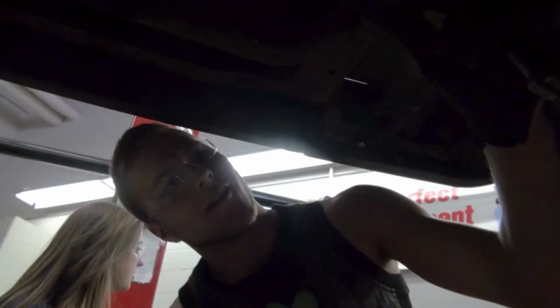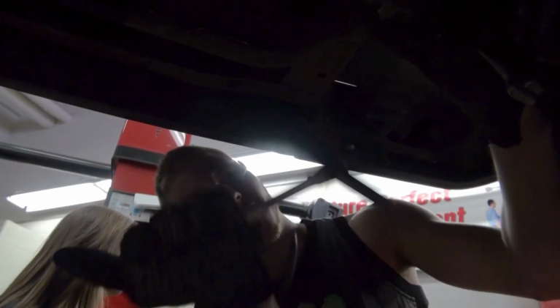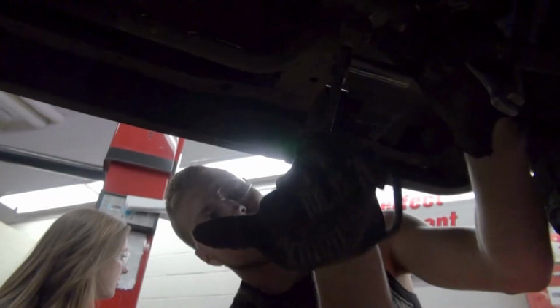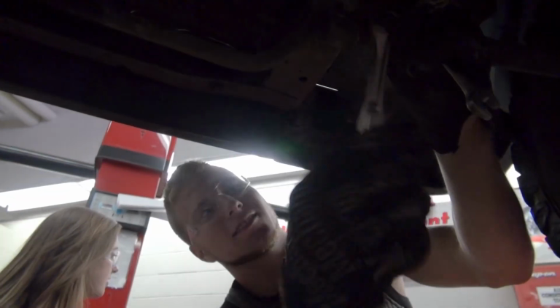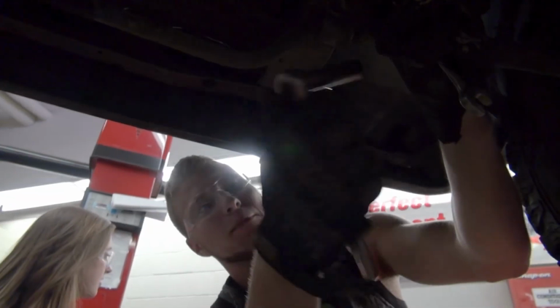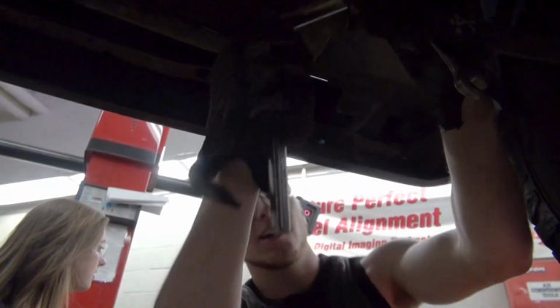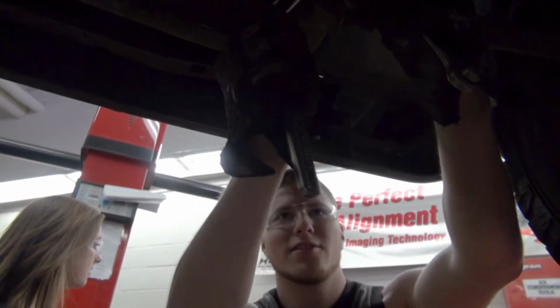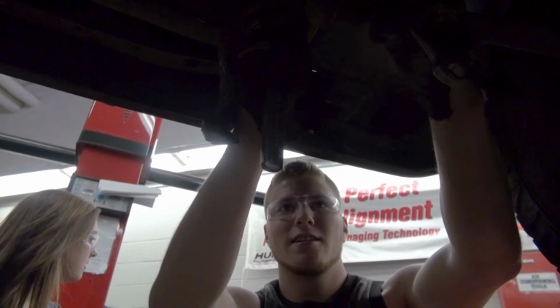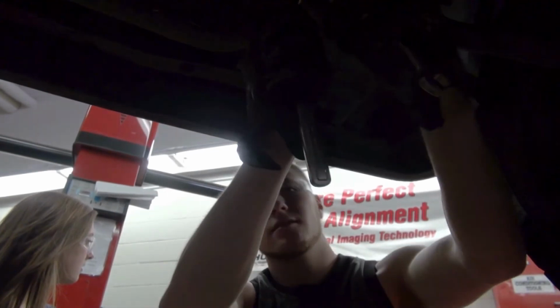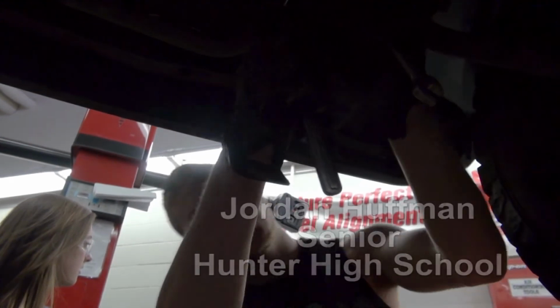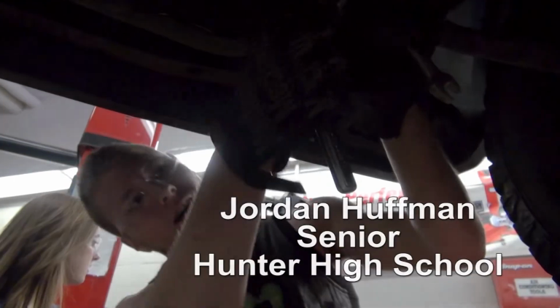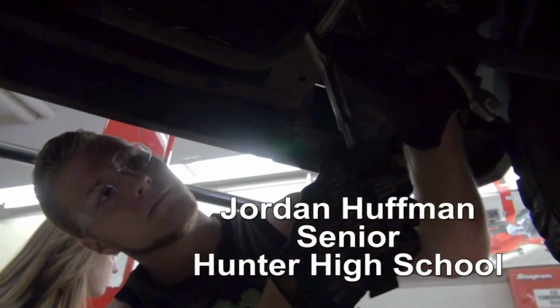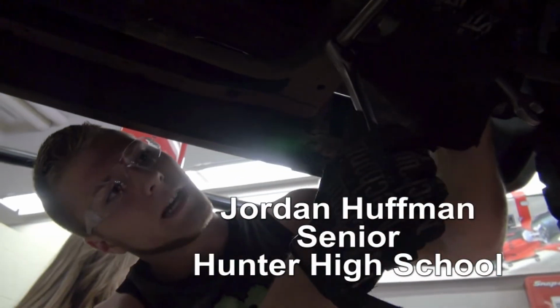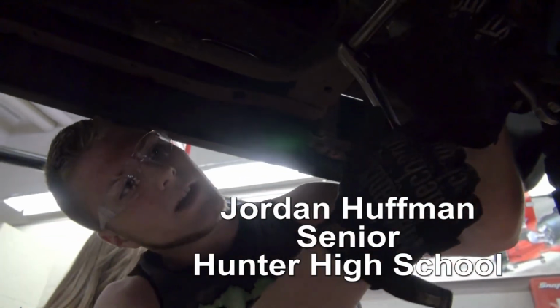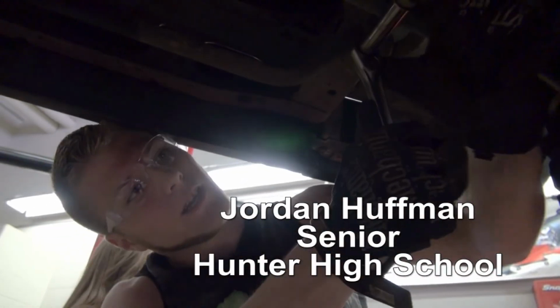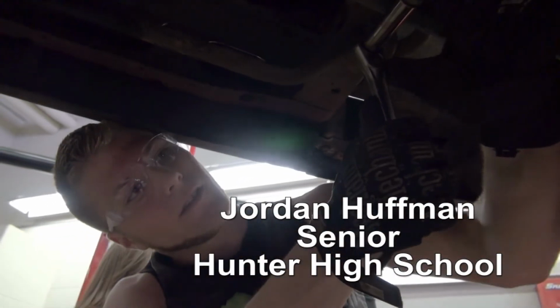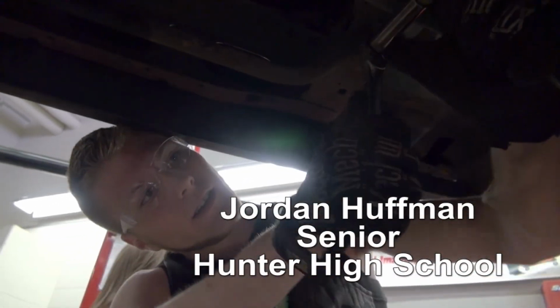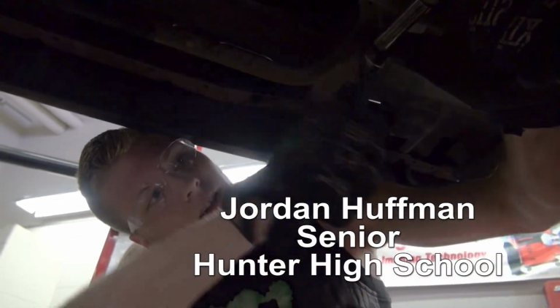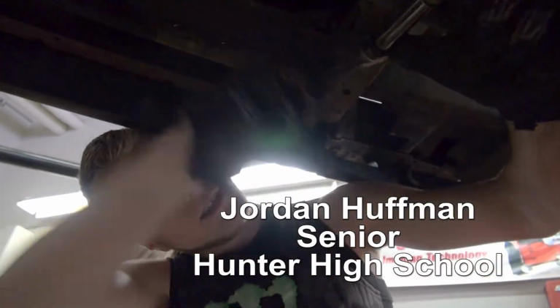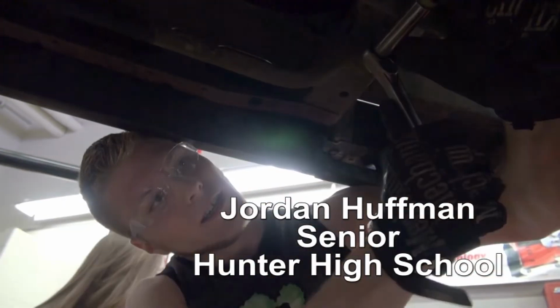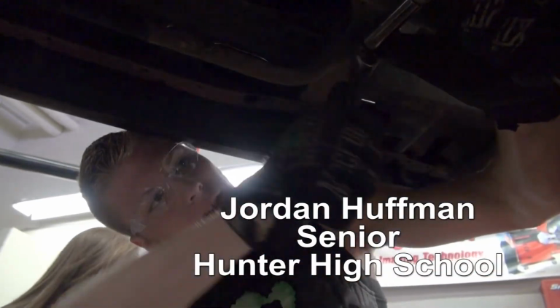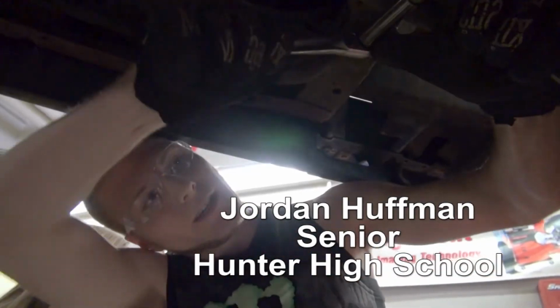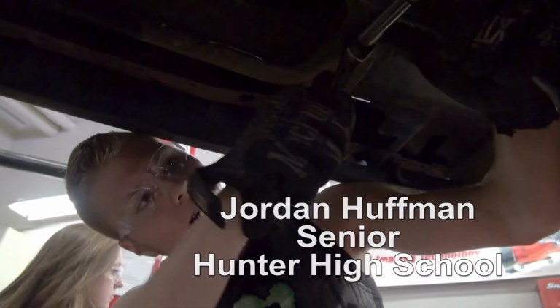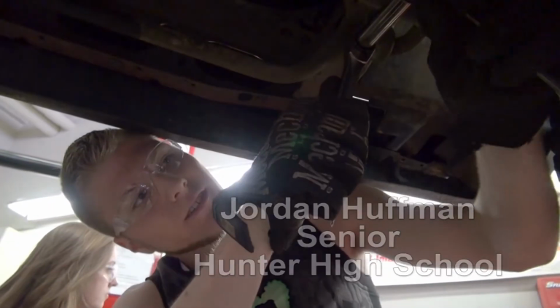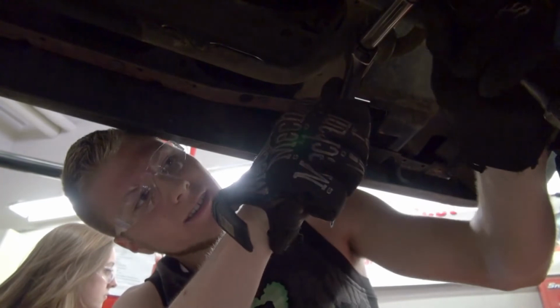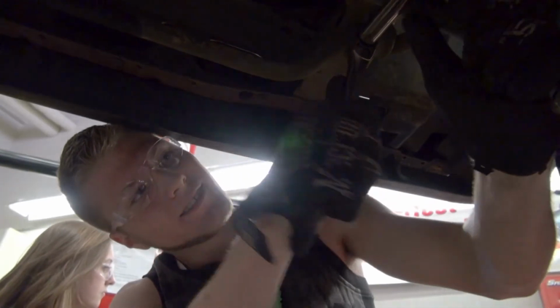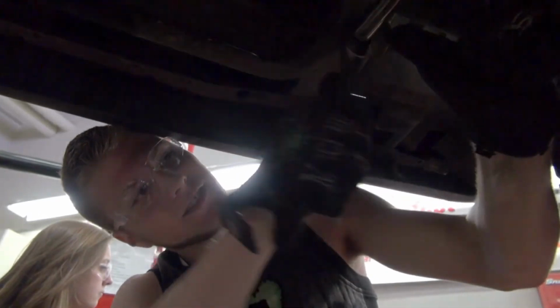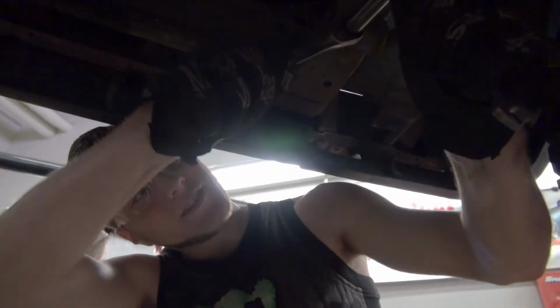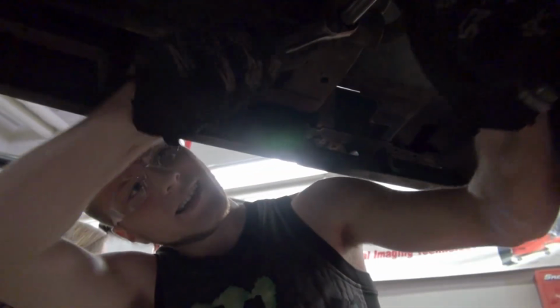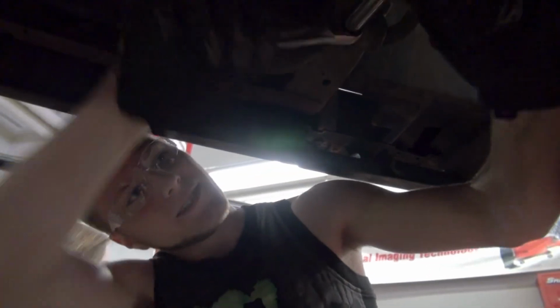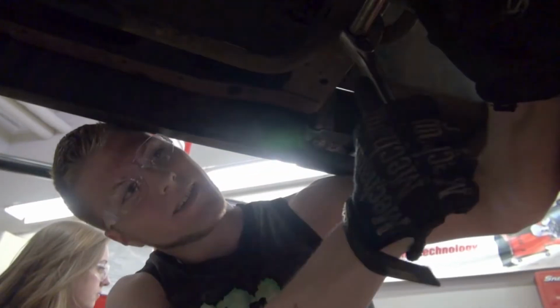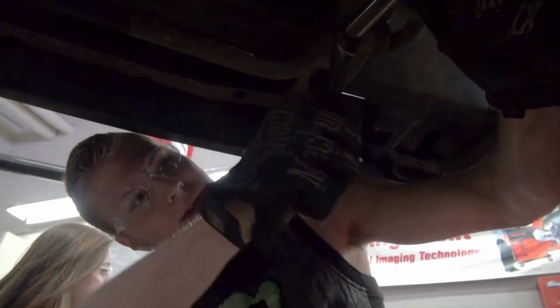I've always had a passion for auto, and that's where I hope to take my career. Somewhere into auto, so it's definitely a class worth taking for me.